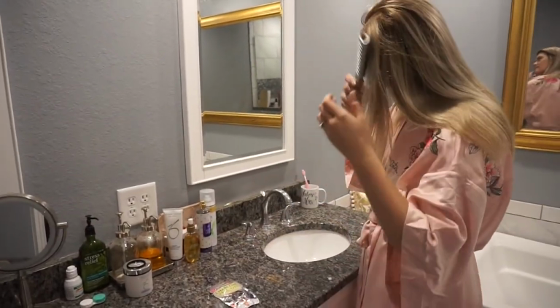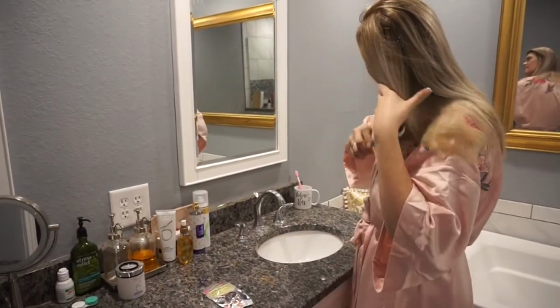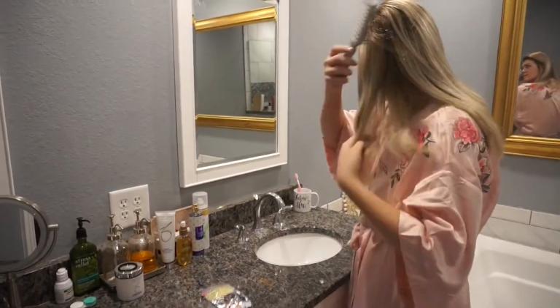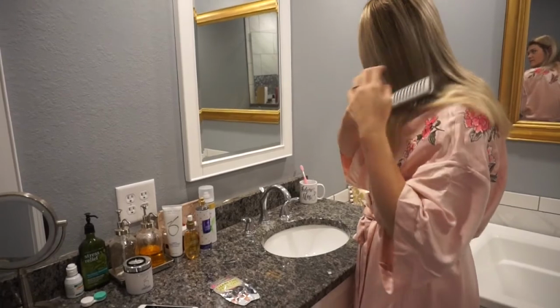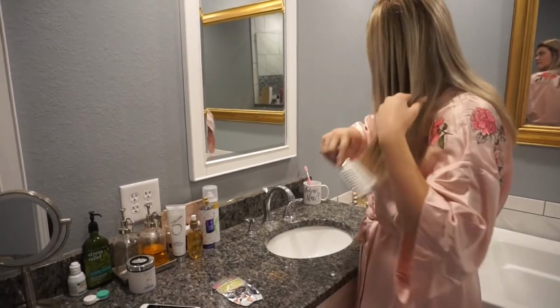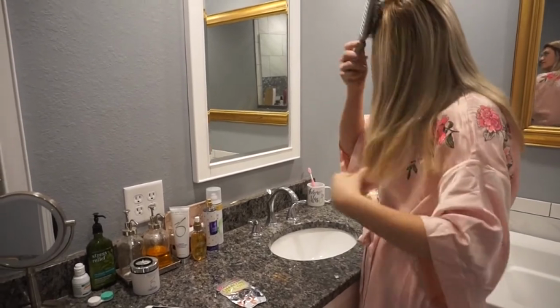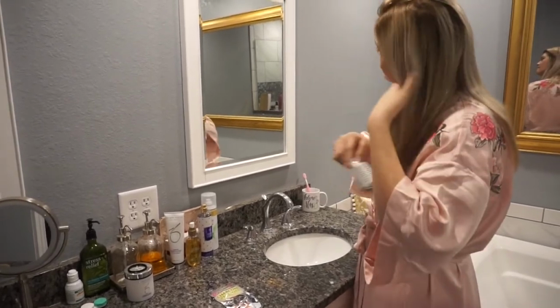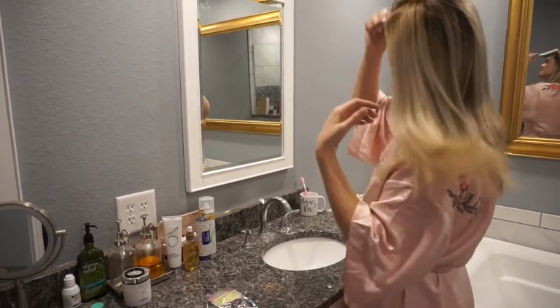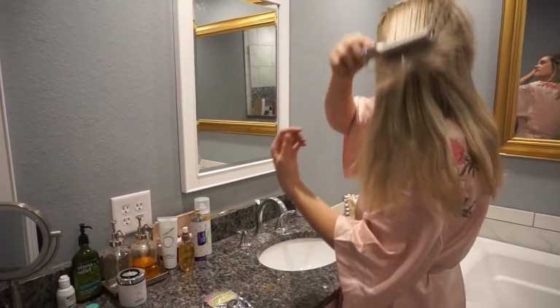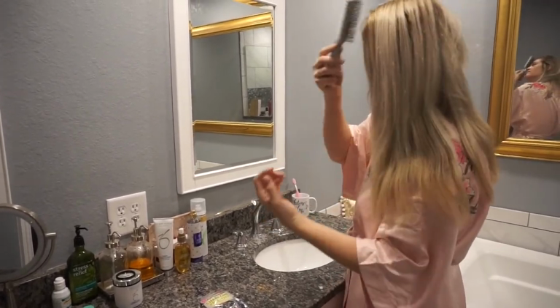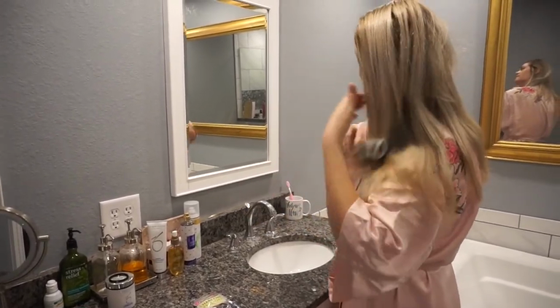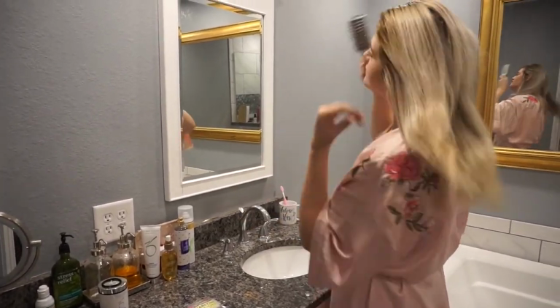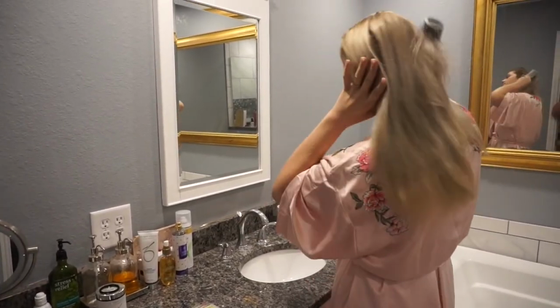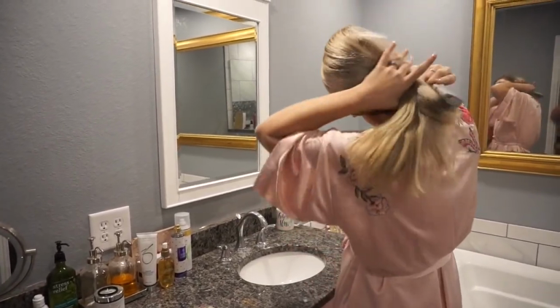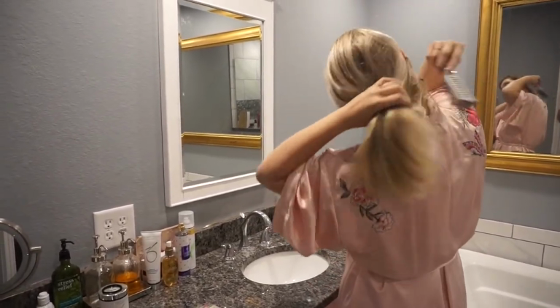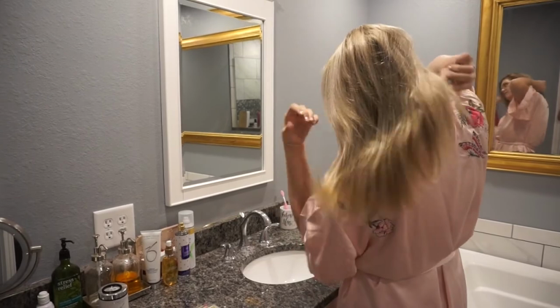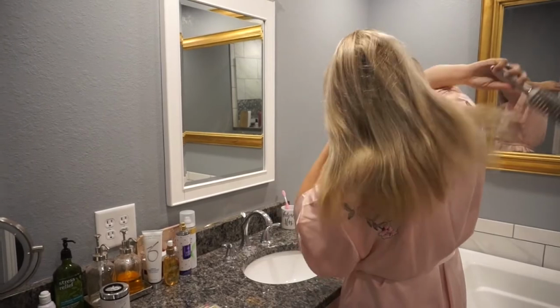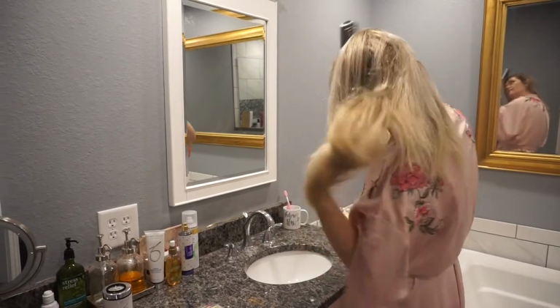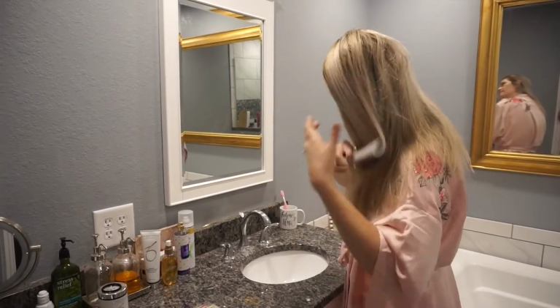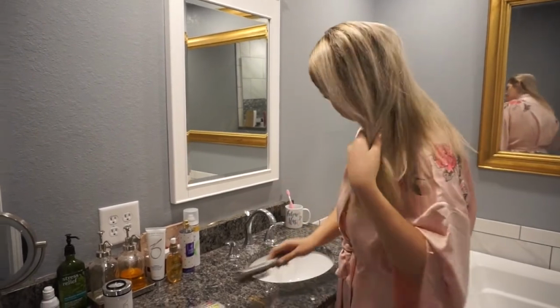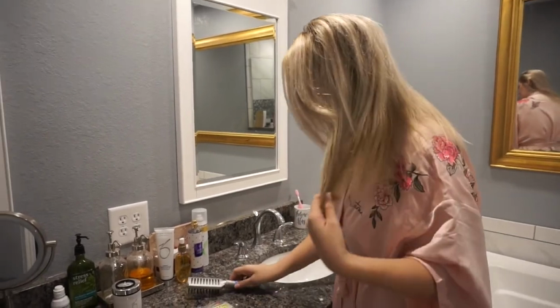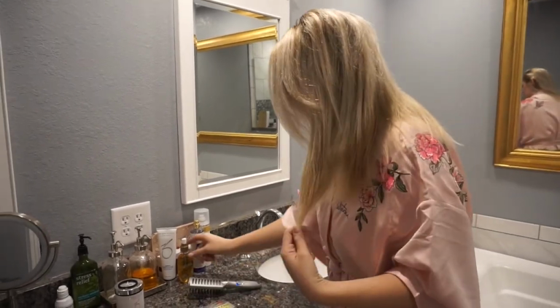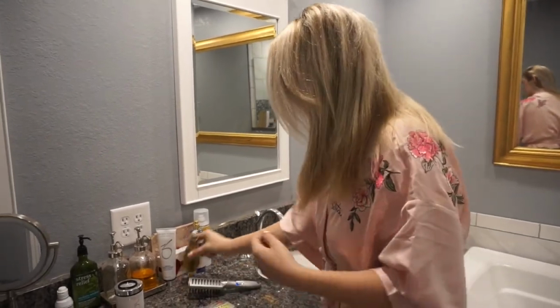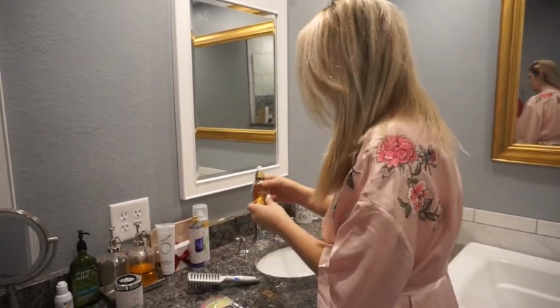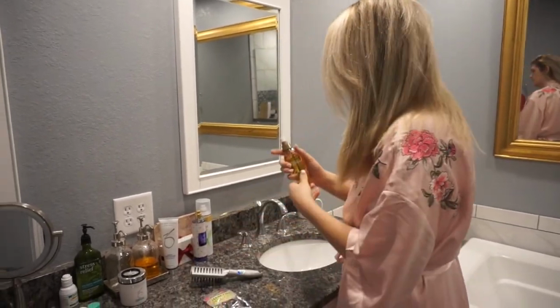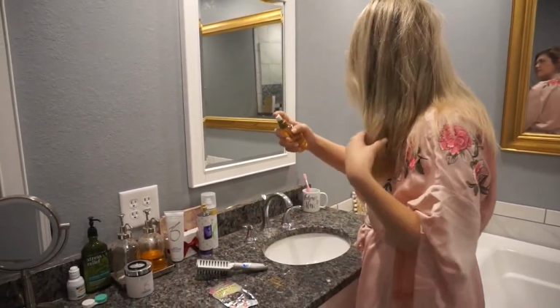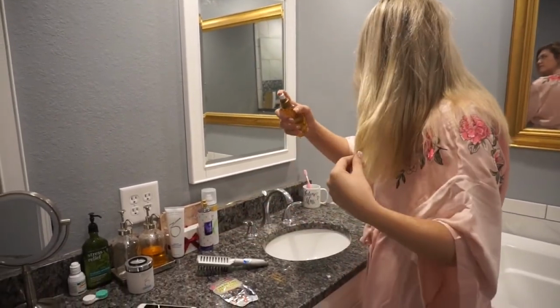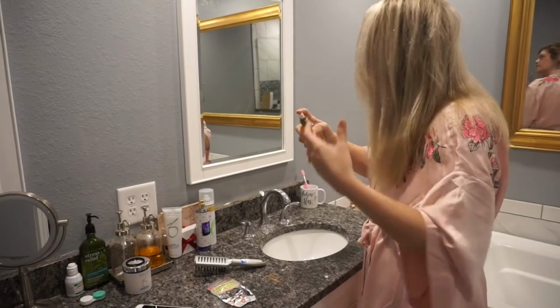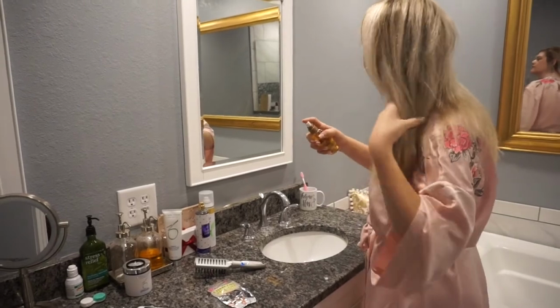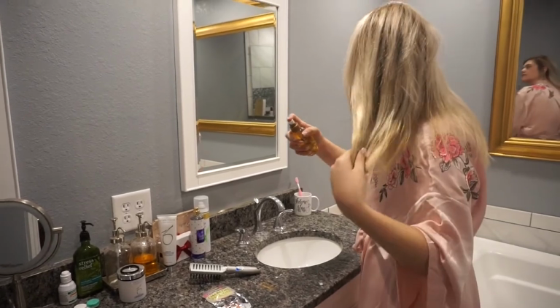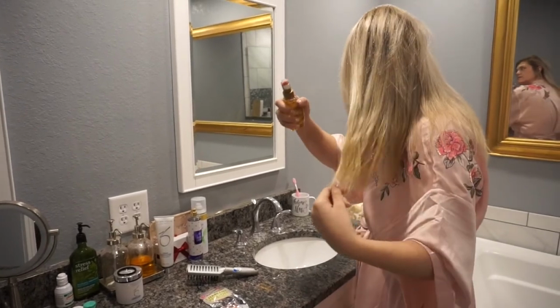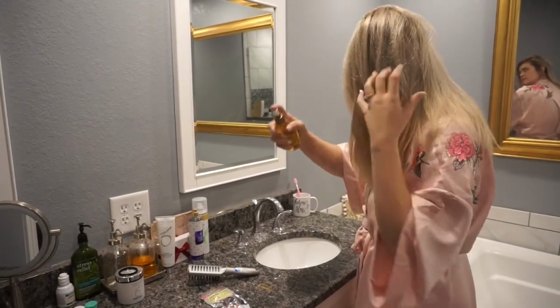Here I'm just brushing out my hair and then I'm going to spray in some of my oil. It's a dry oil and it has absolutely saved my hair — I'll link it down below because if you have color-treated hair or problem hair it will do wonders for you.